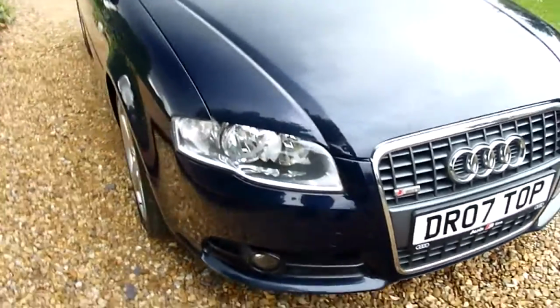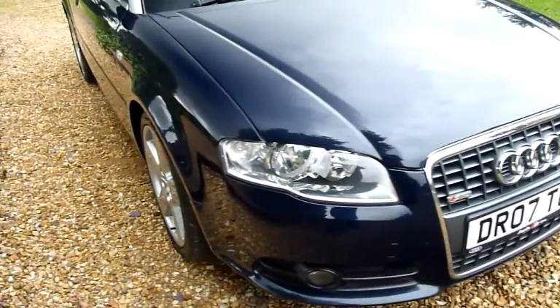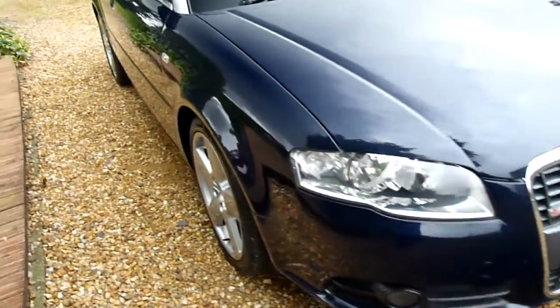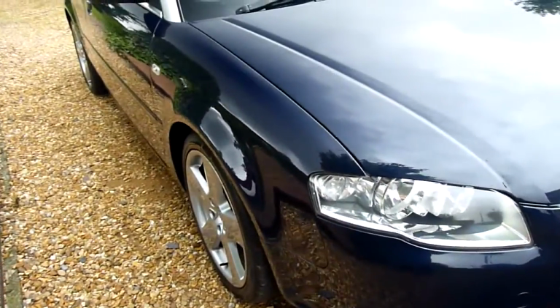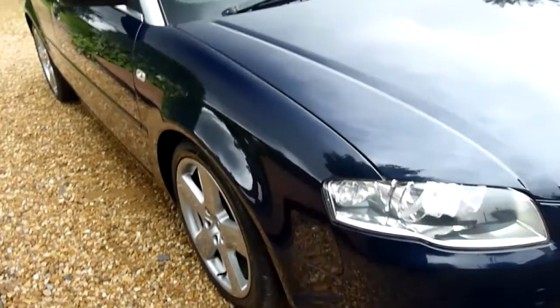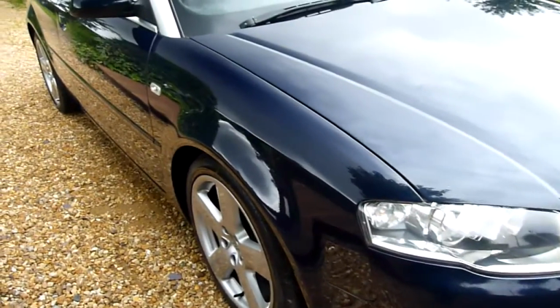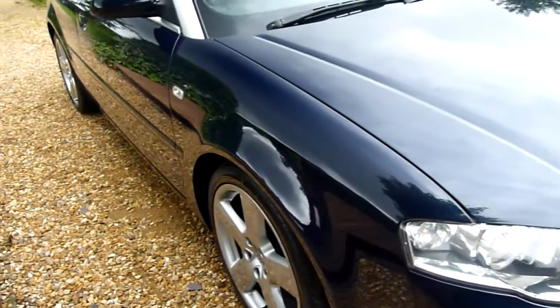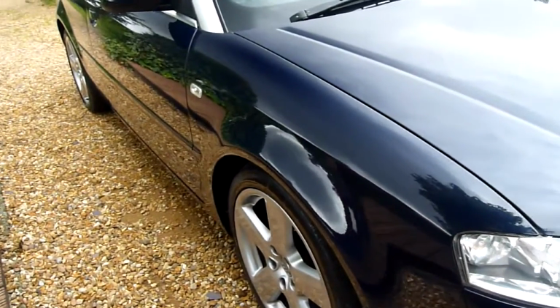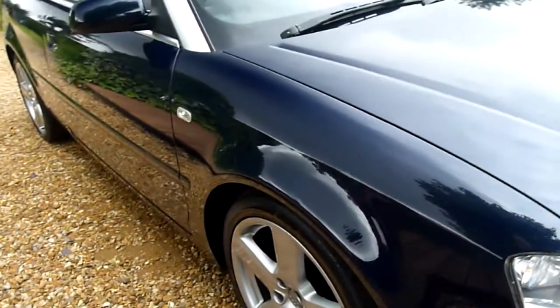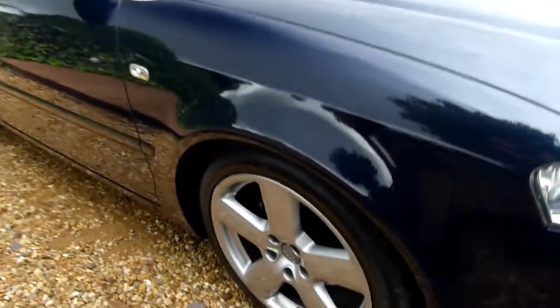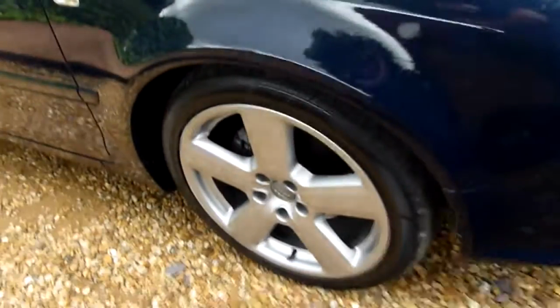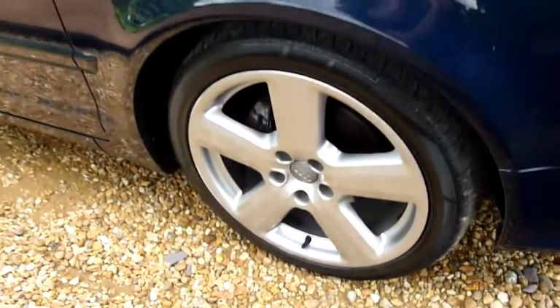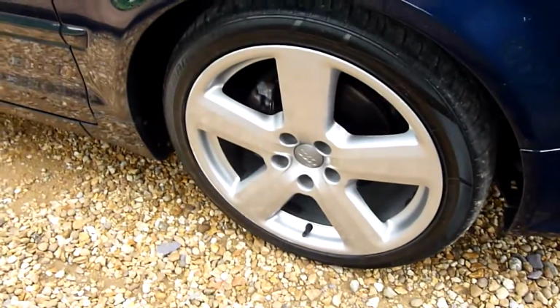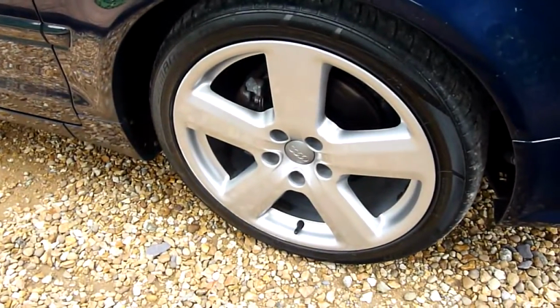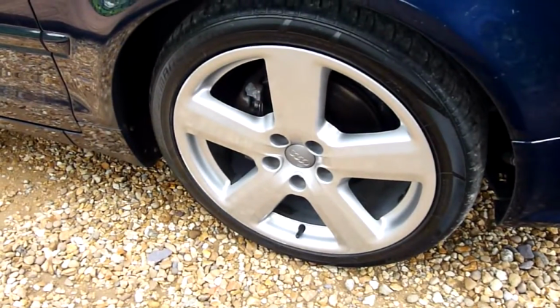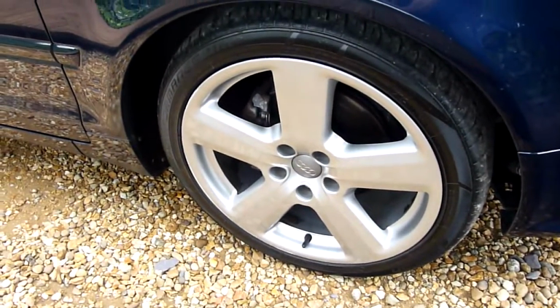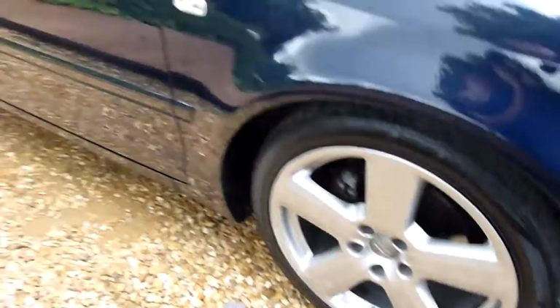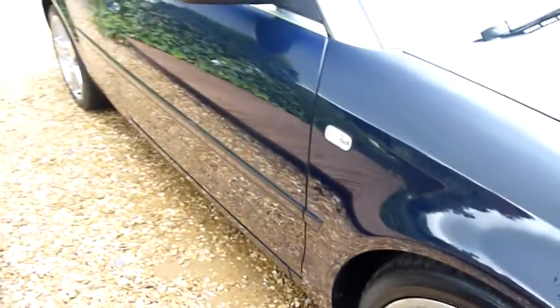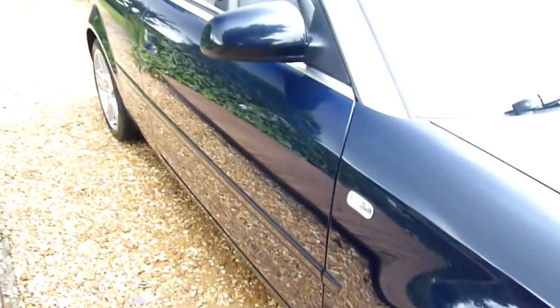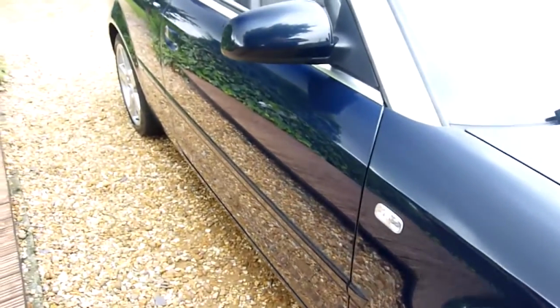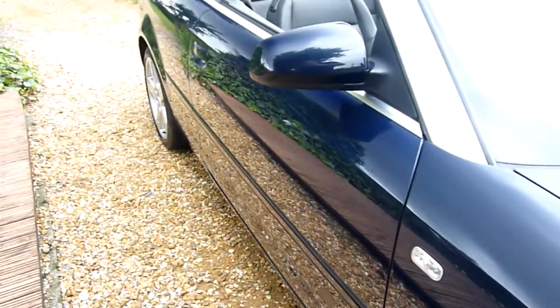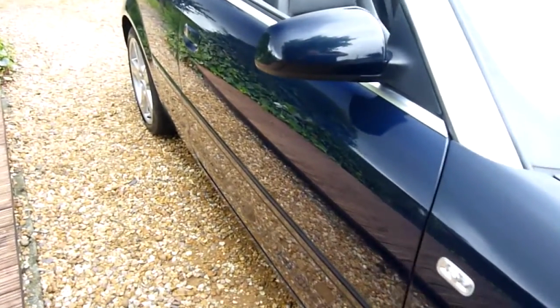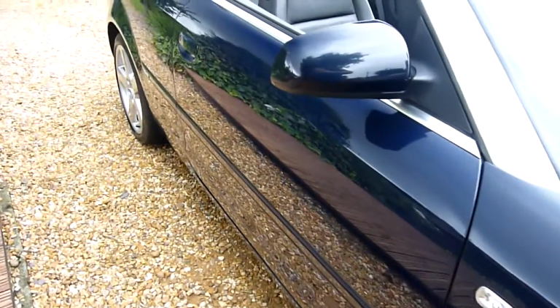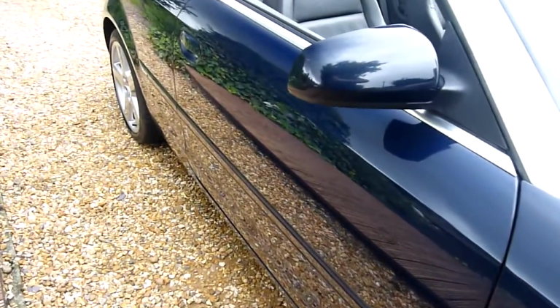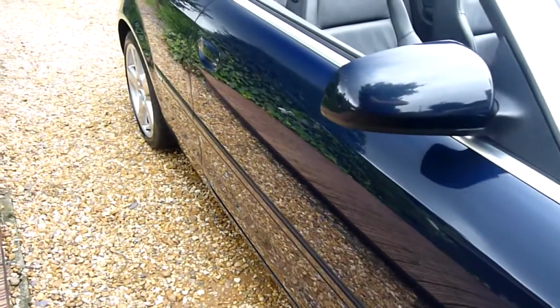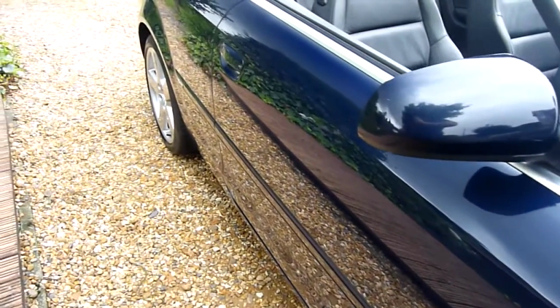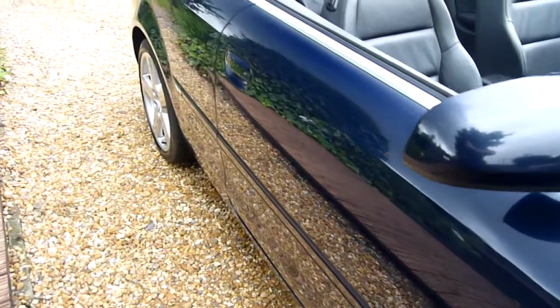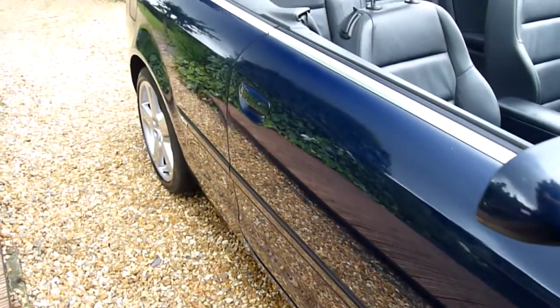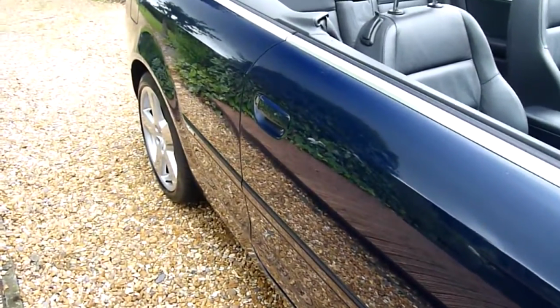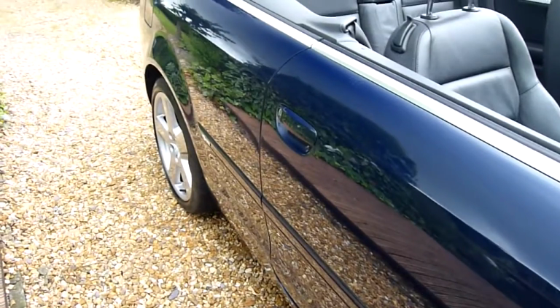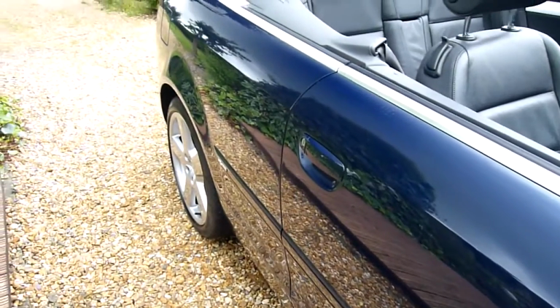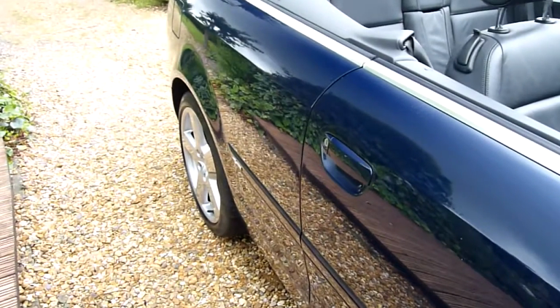Starting on the front wing here, no marks or anything on there. Really lovely front wheel, absolutely perfect. Coming along the driver's side, lovely deep shine in the paint — look at the reflection on that.